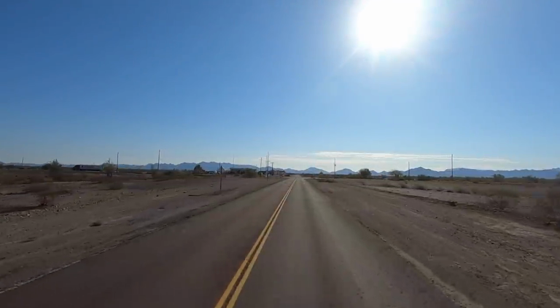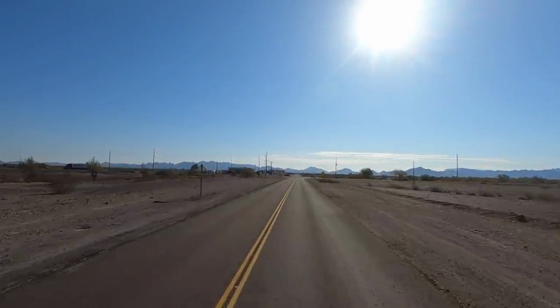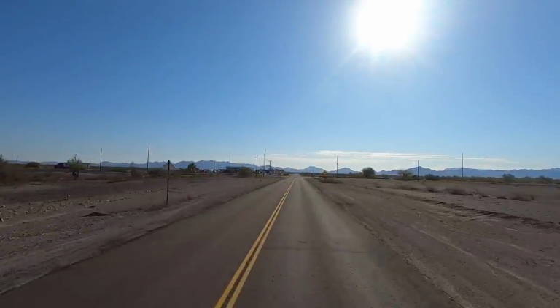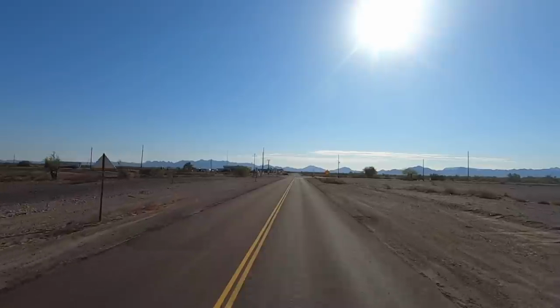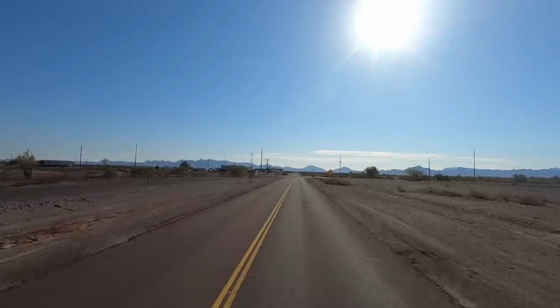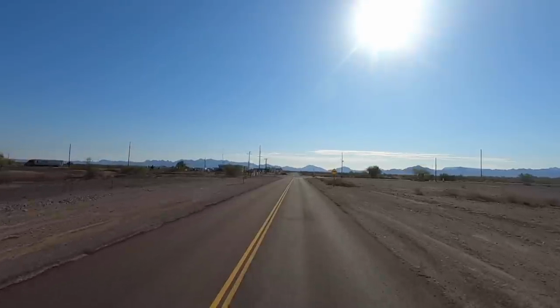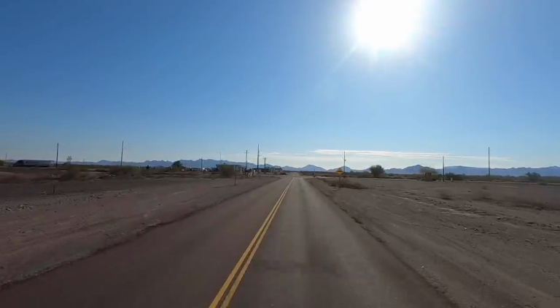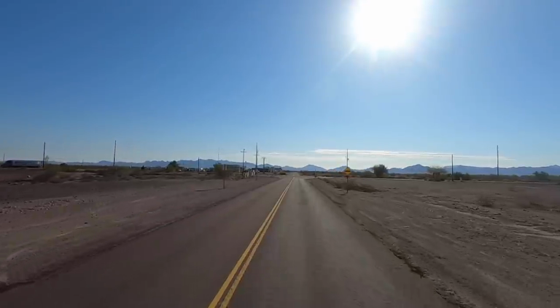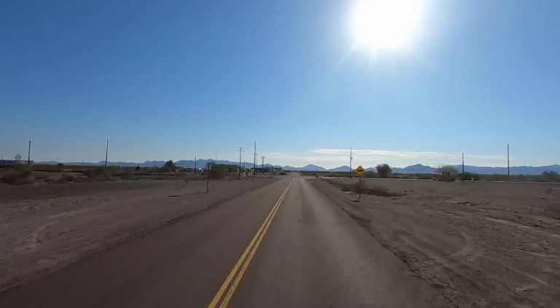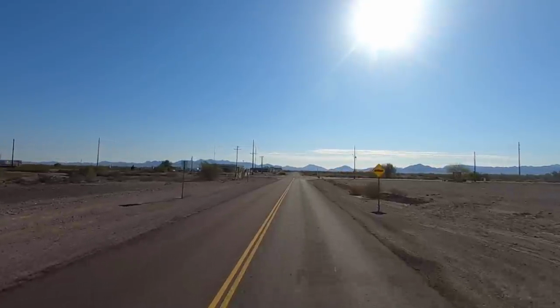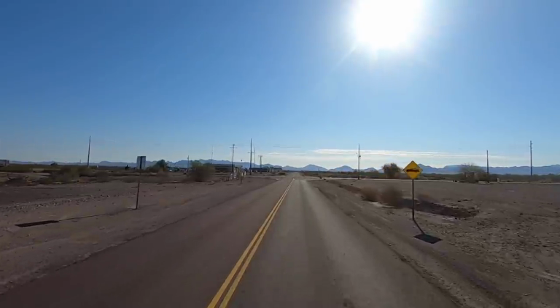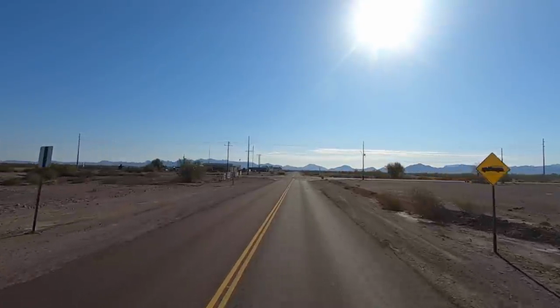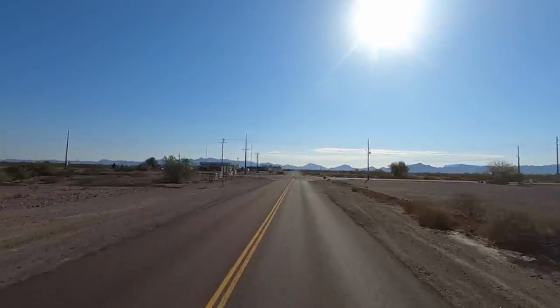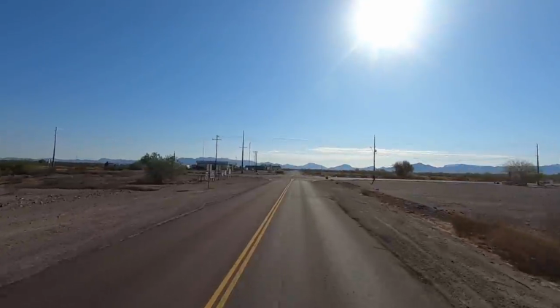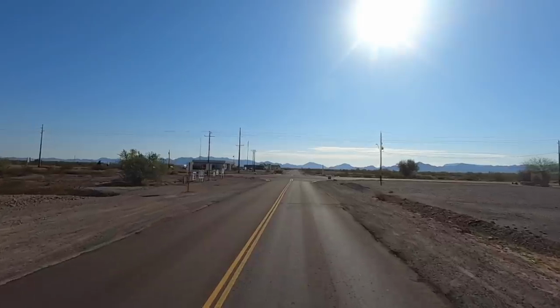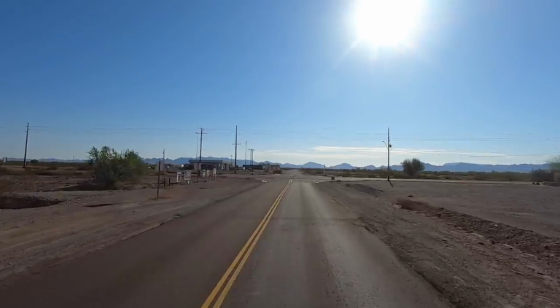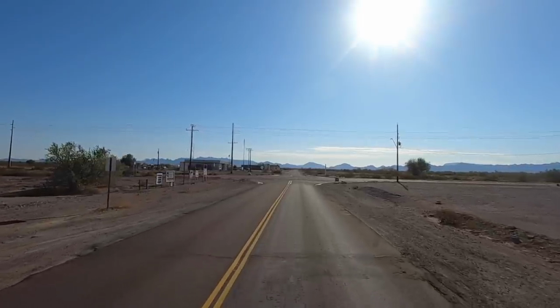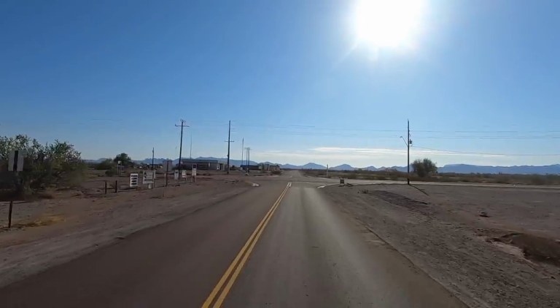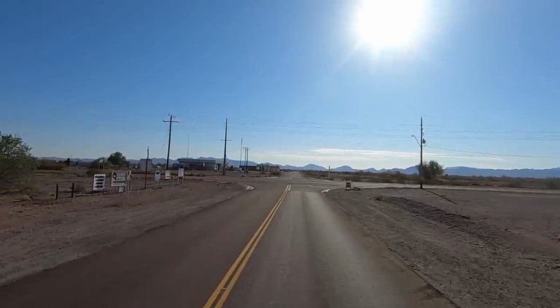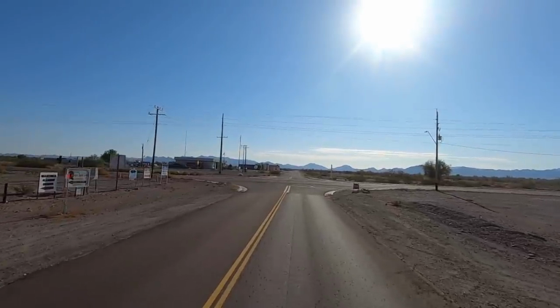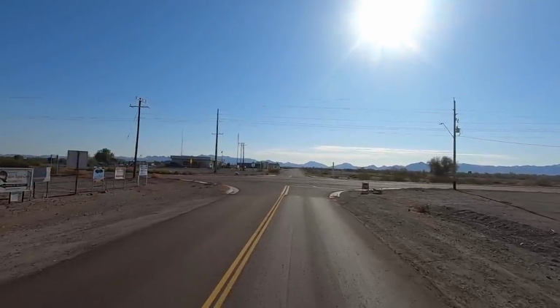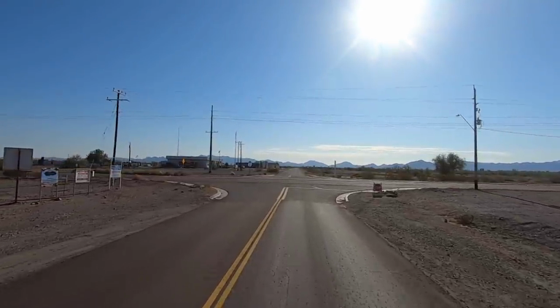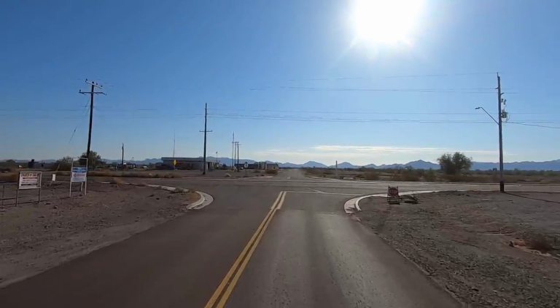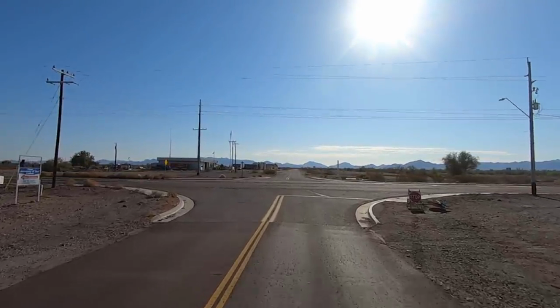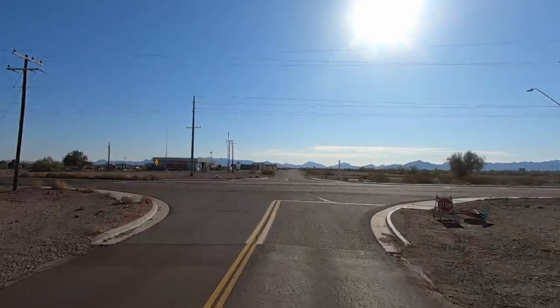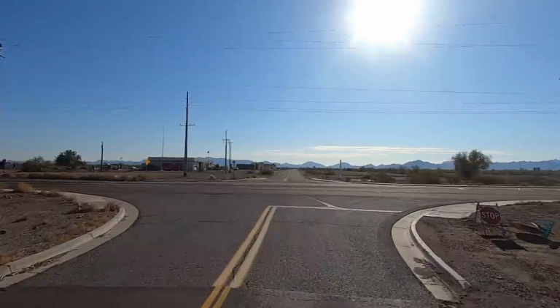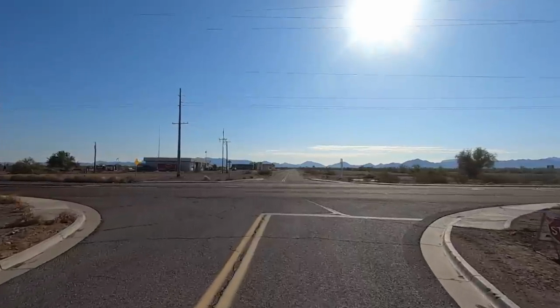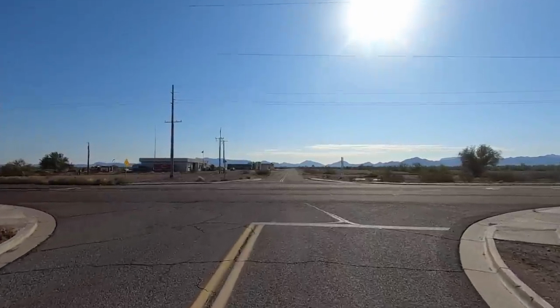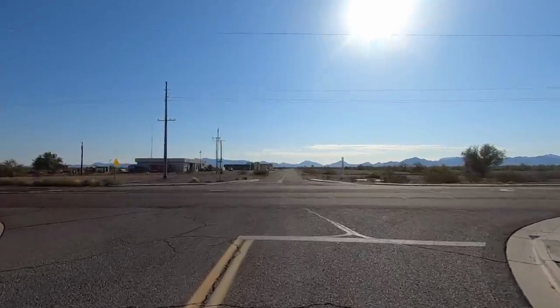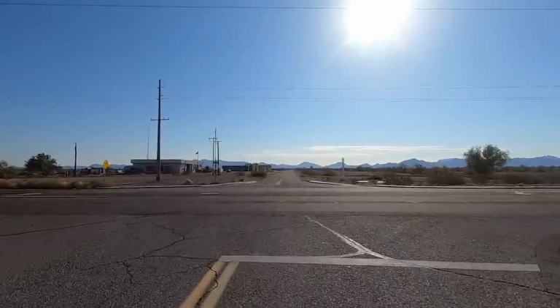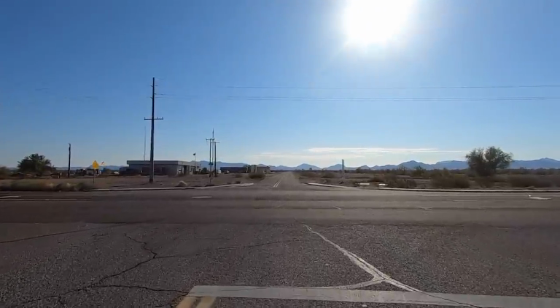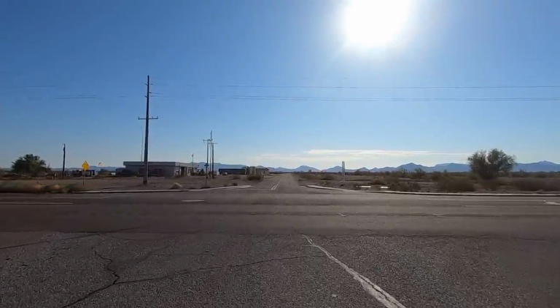Let's head over to the east end of town, and then we'll cut back to the west on Main Street and check out some RV parks. Over on the east side, there's some big ones.